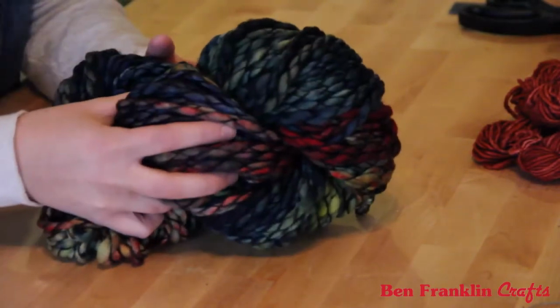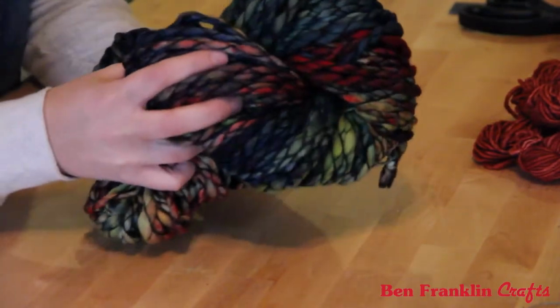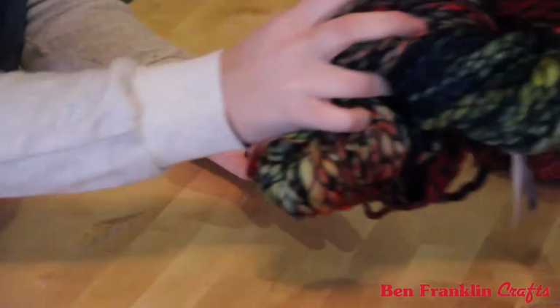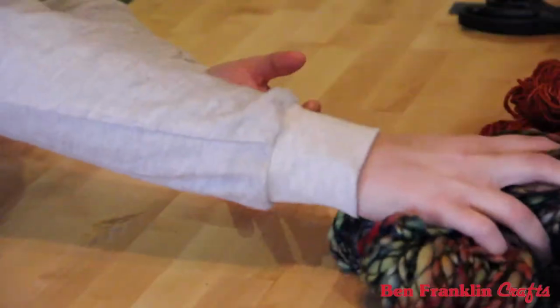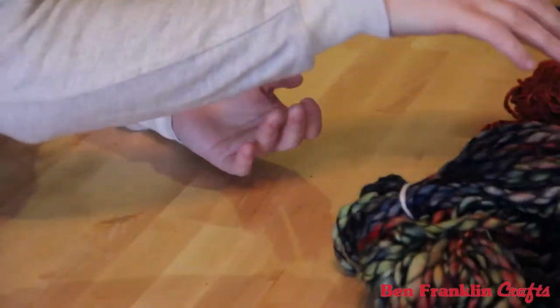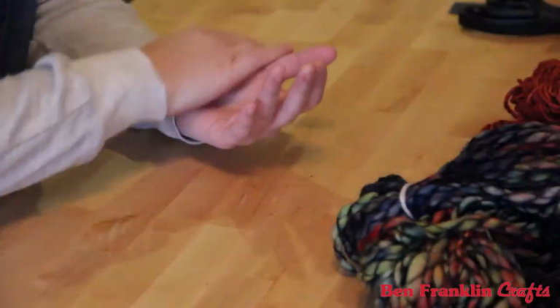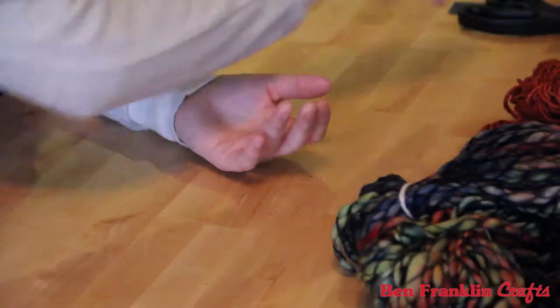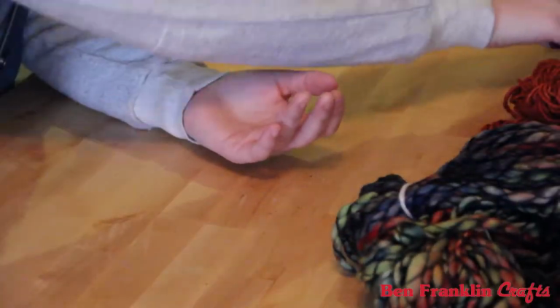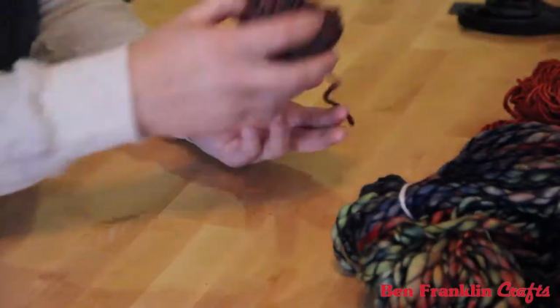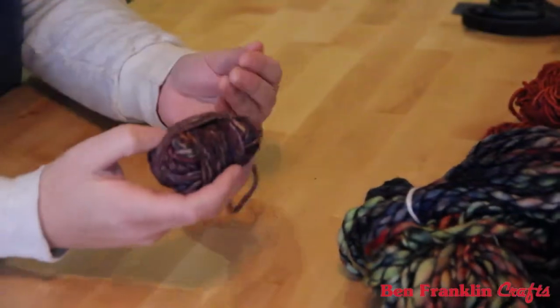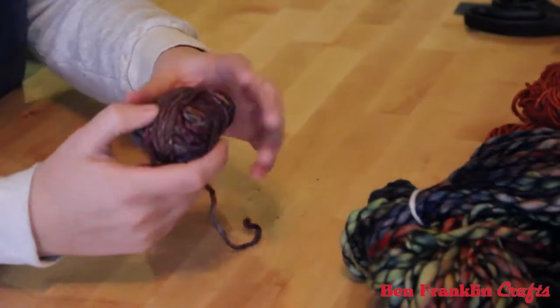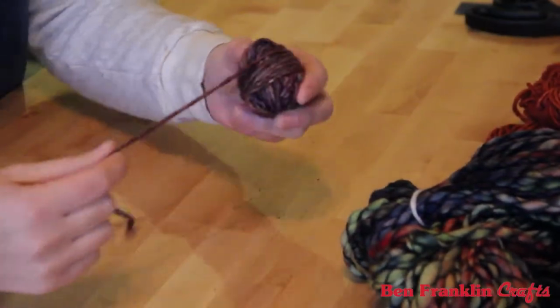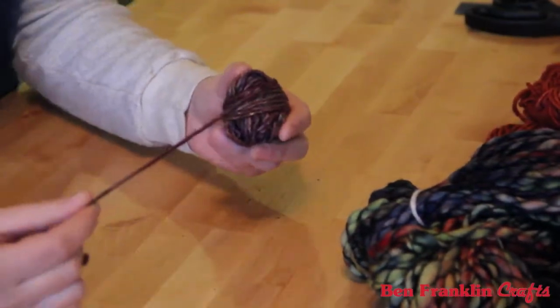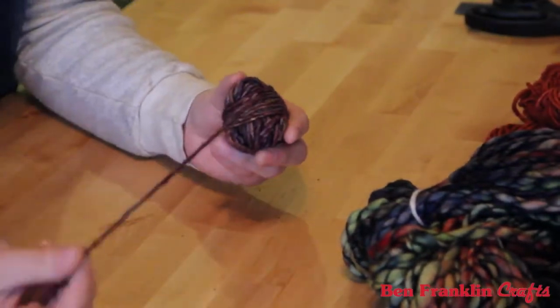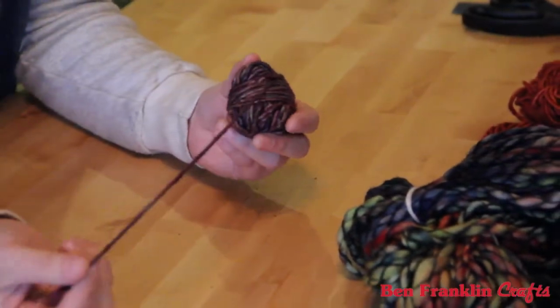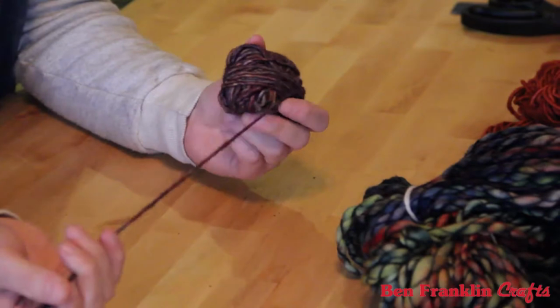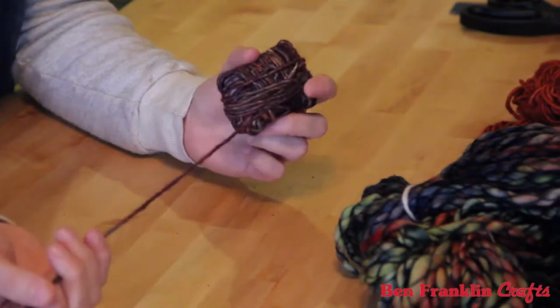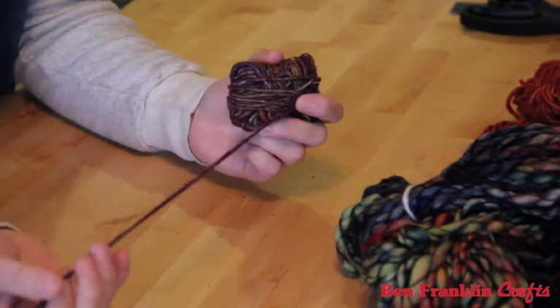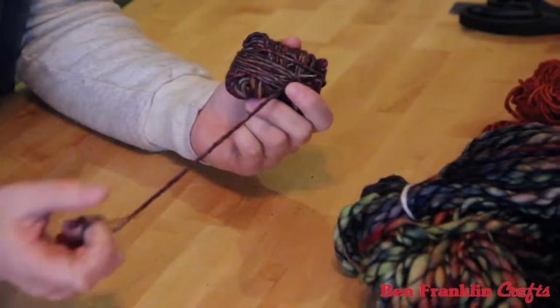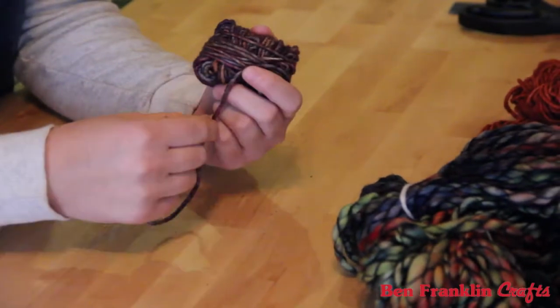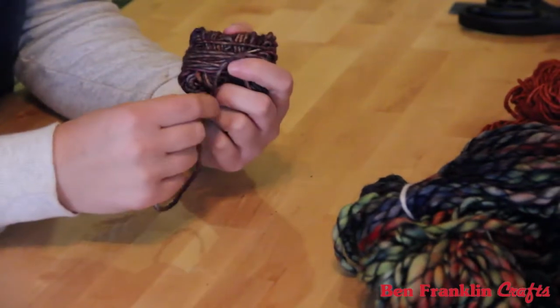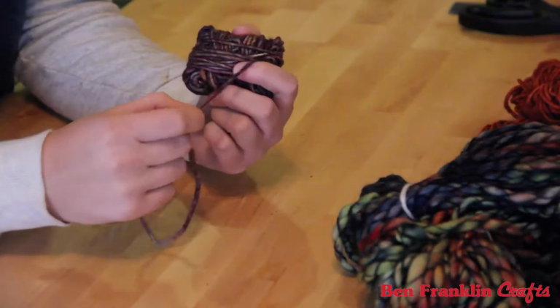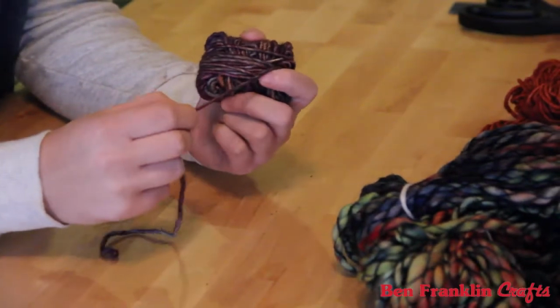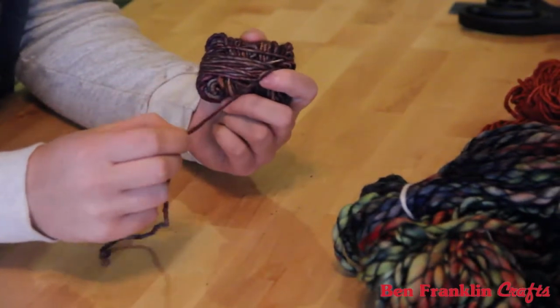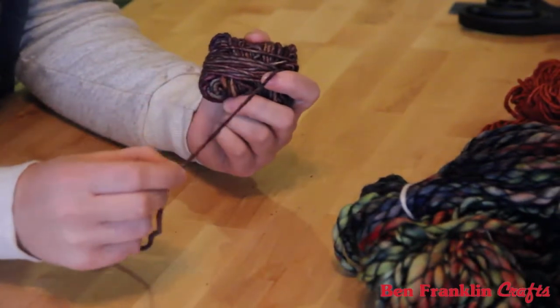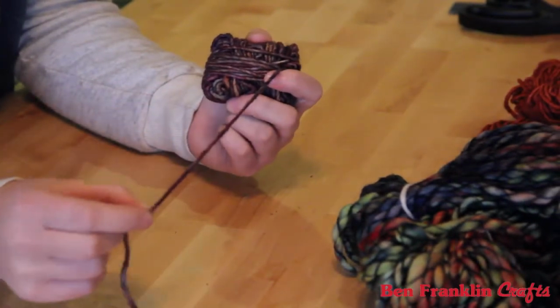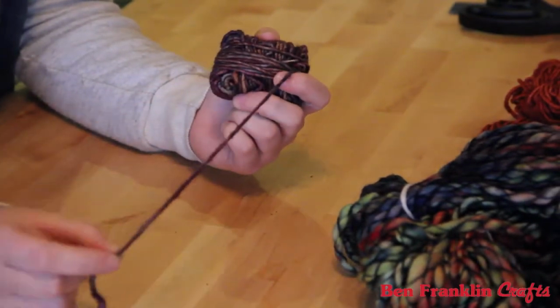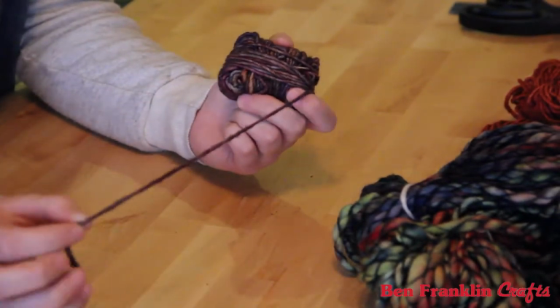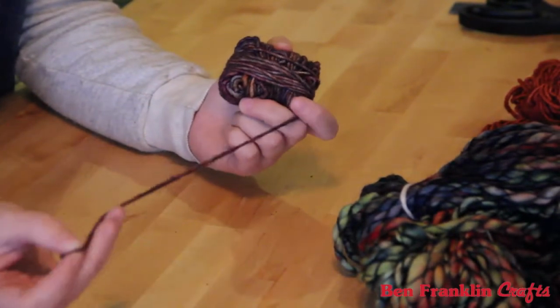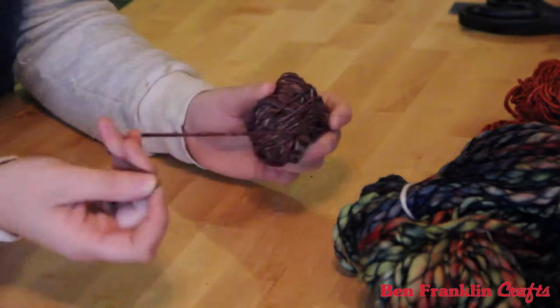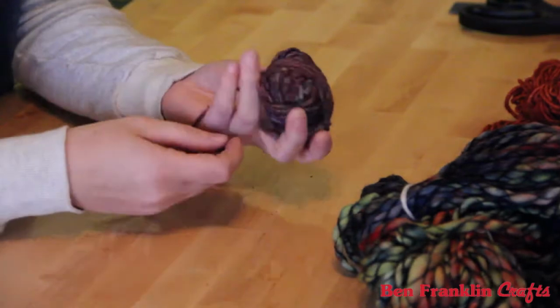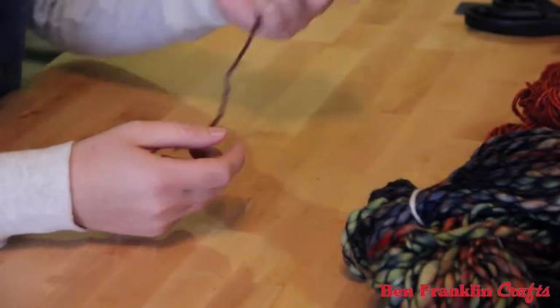I also have this darker color called Mecca. It's a single ply, multi-layered yarn with tons of hues — brown, red, a little bit of yellow, and a little bit of tan in there as well.